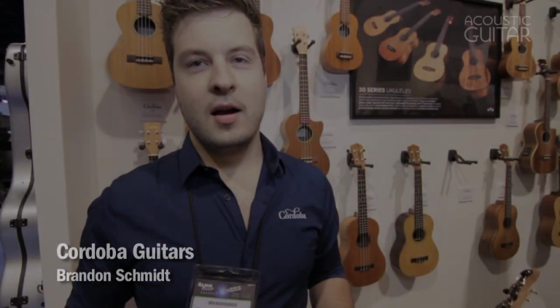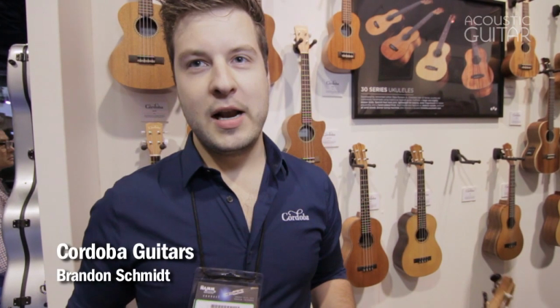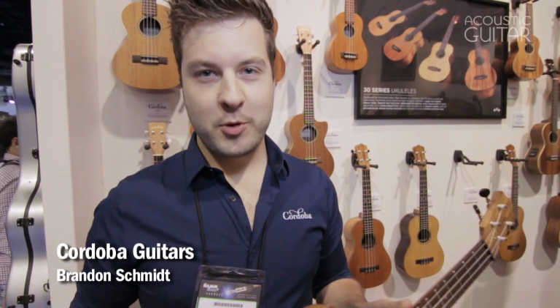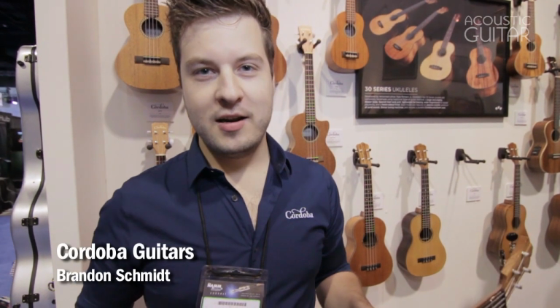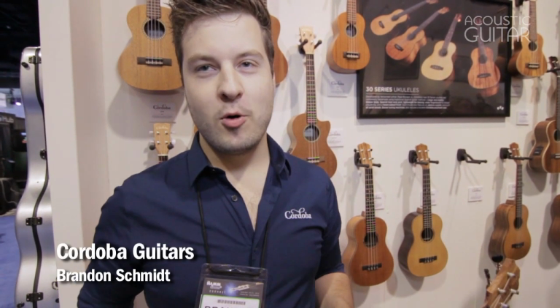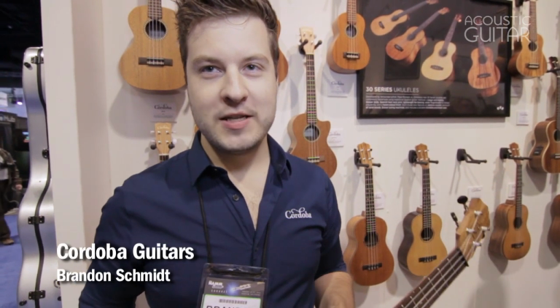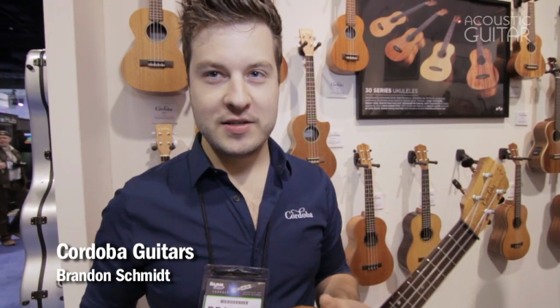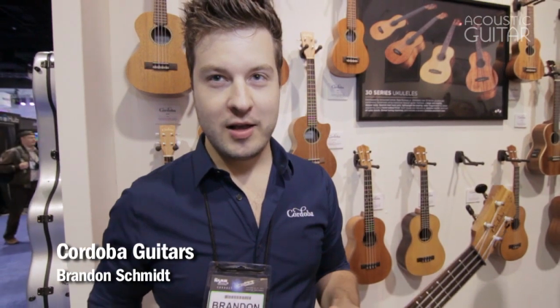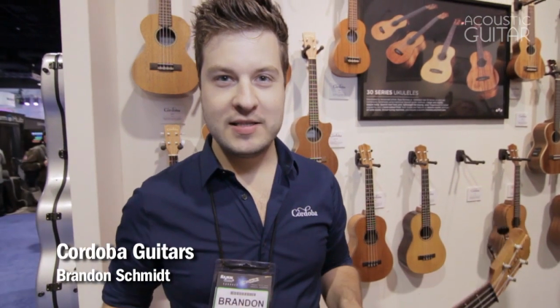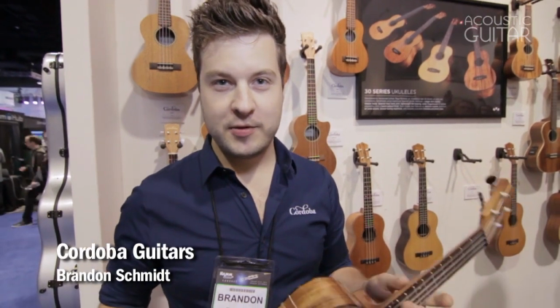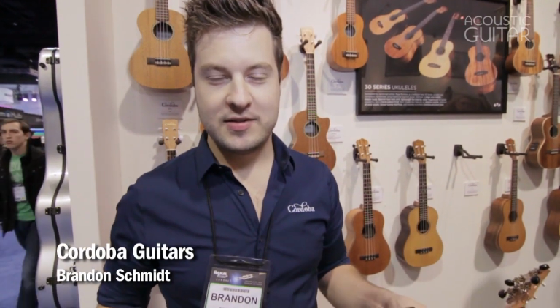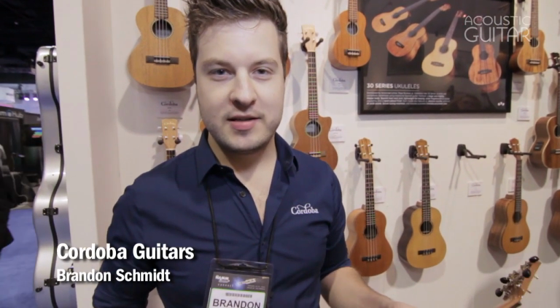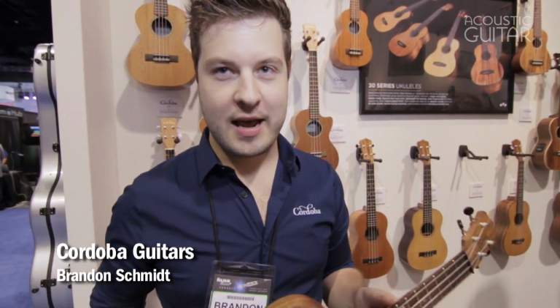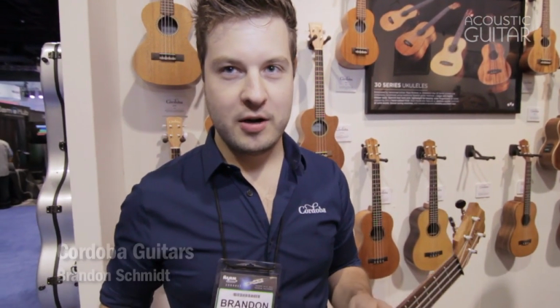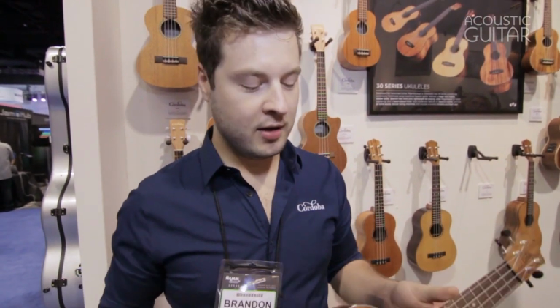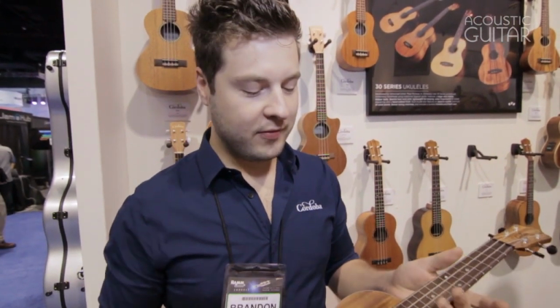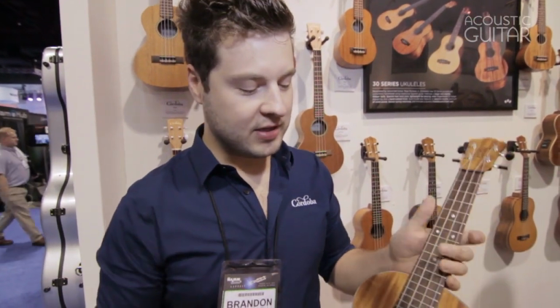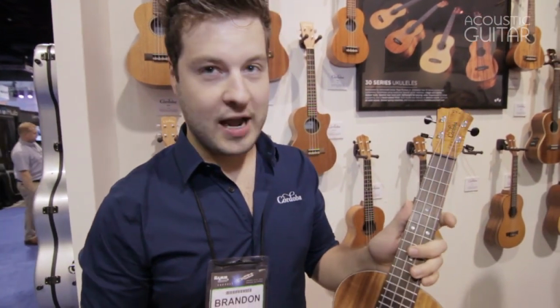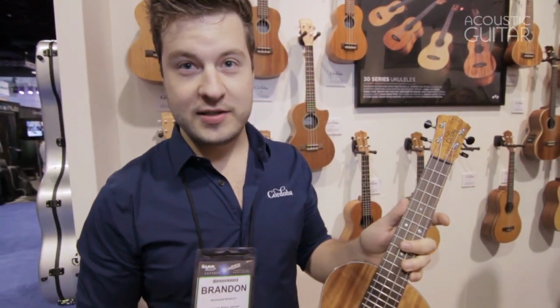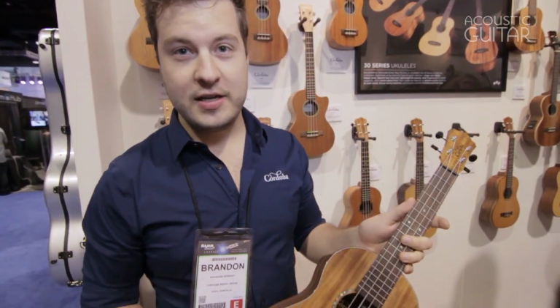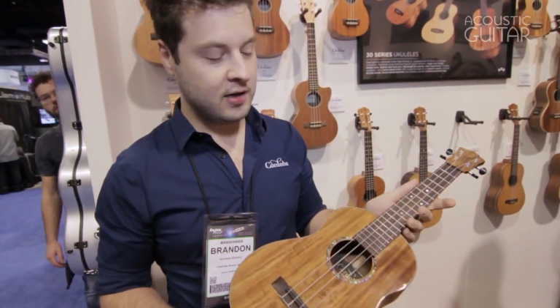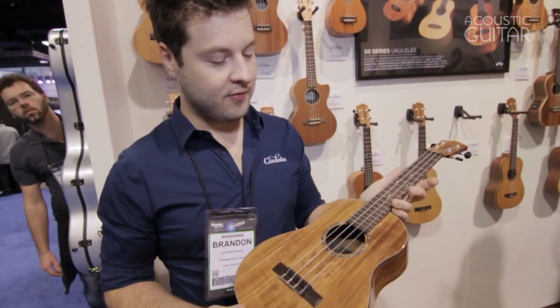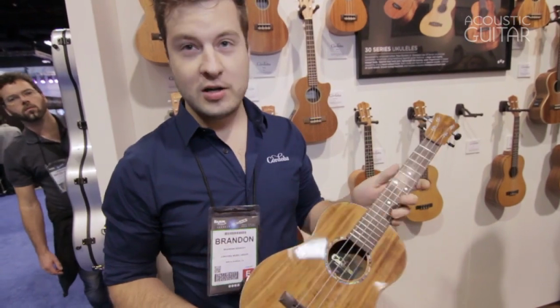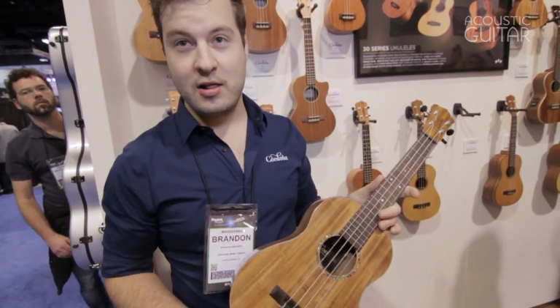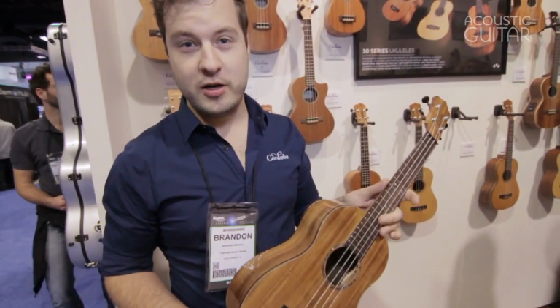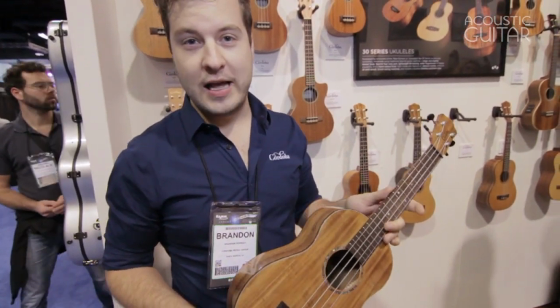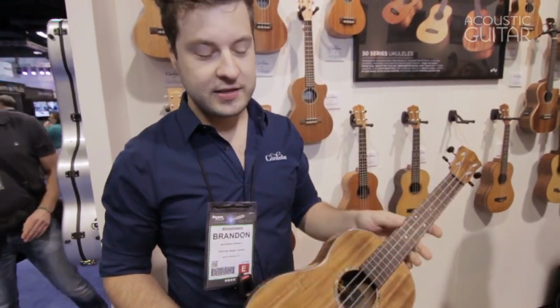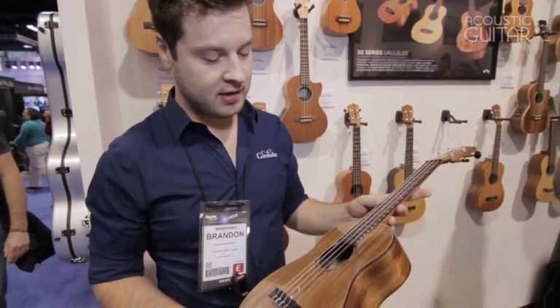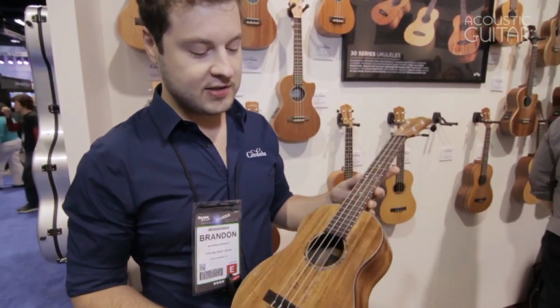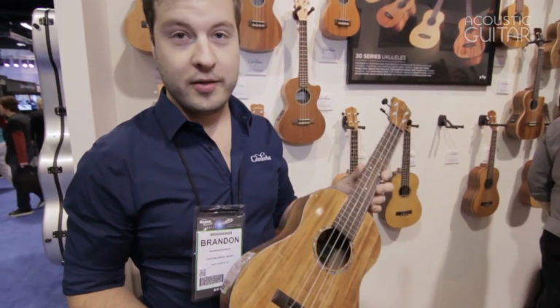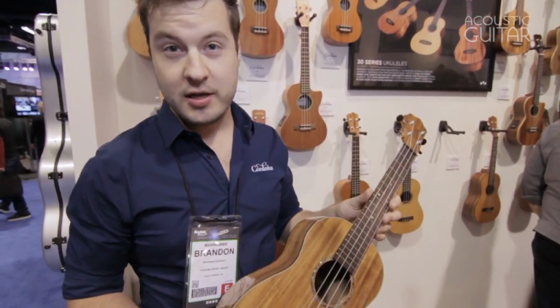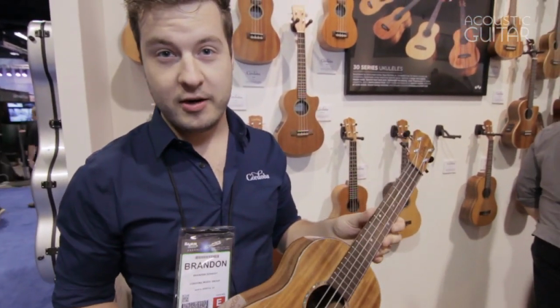My name is Brandon, here with Cordoba Guitars and Ukuleles at the 2013 NAMM show. We've got this brand new series of all solid wood ukuleles — this is called the 30 series.